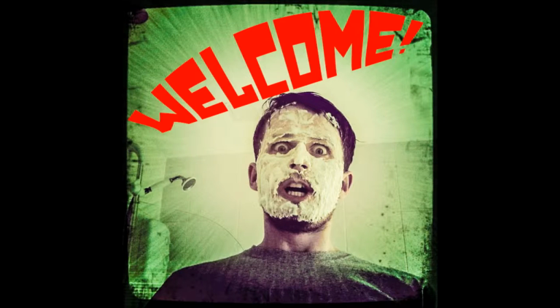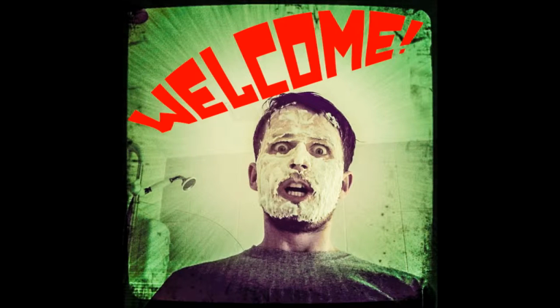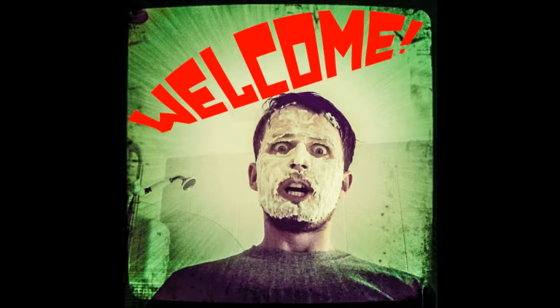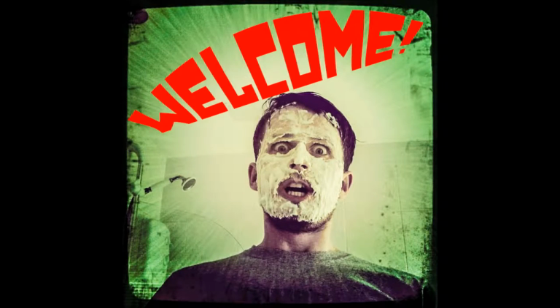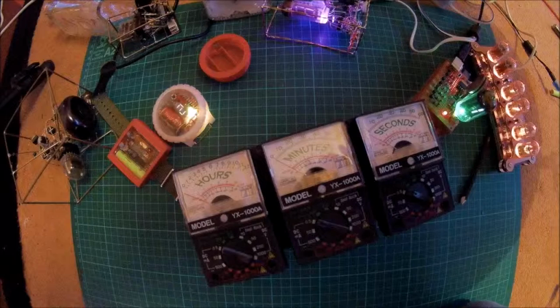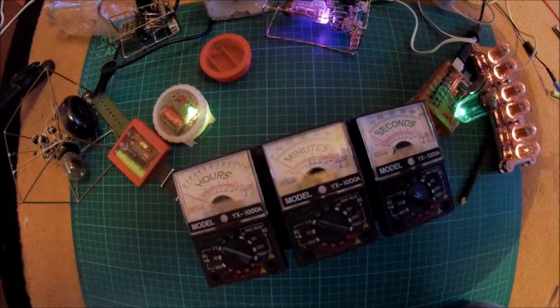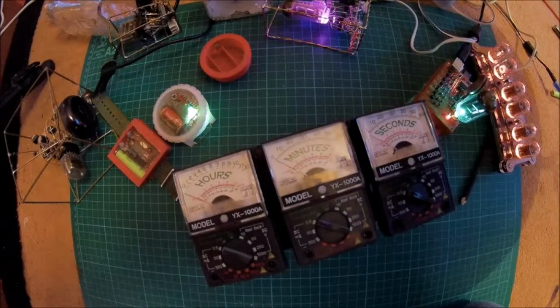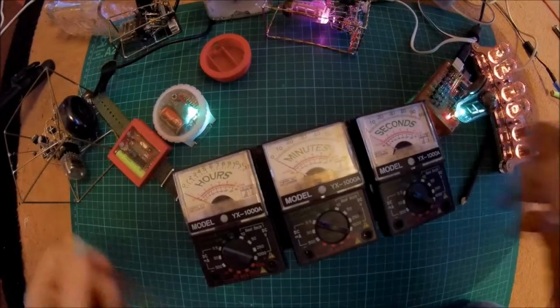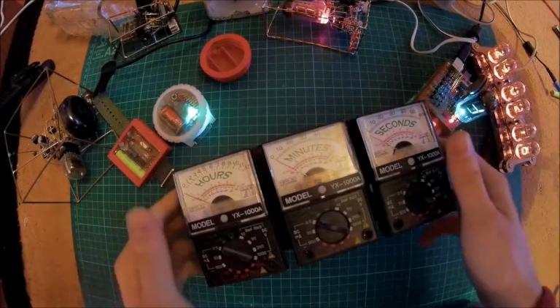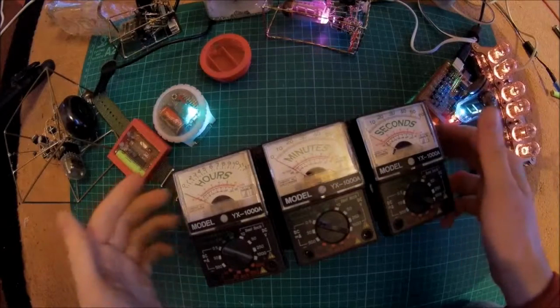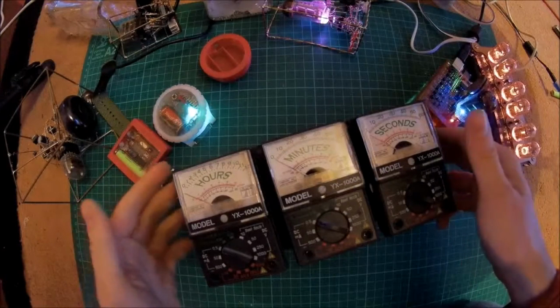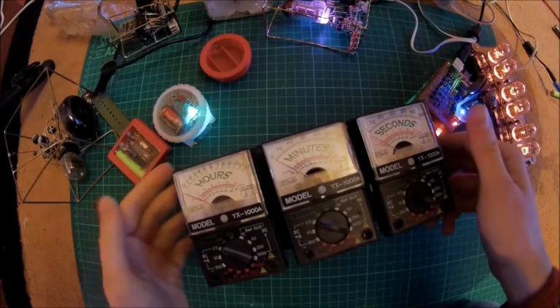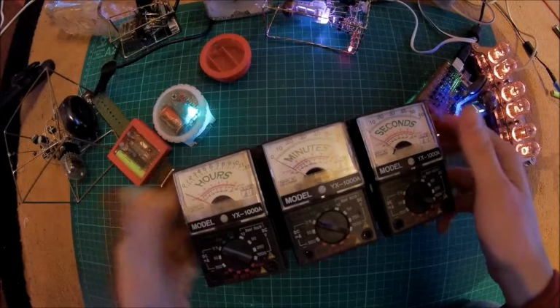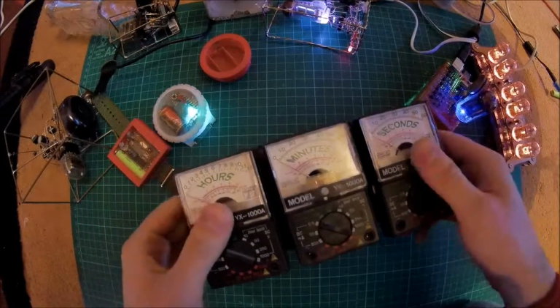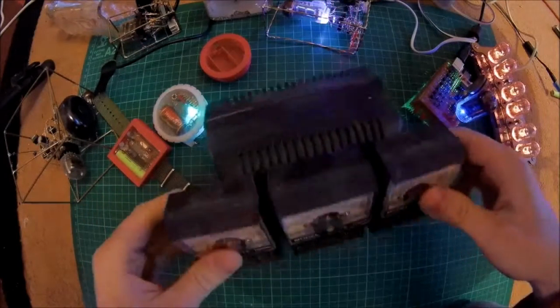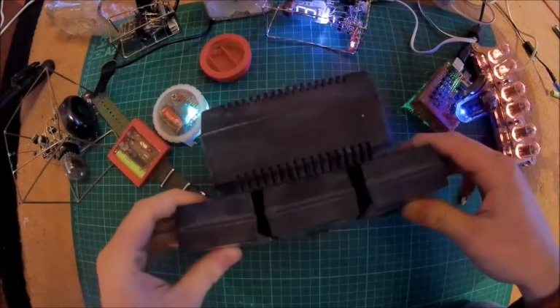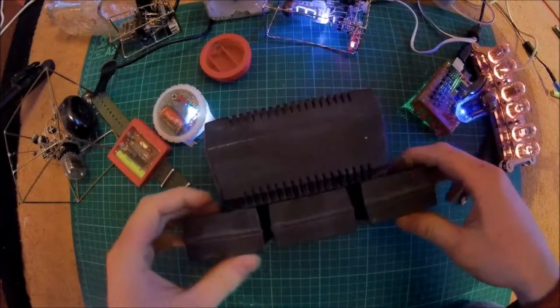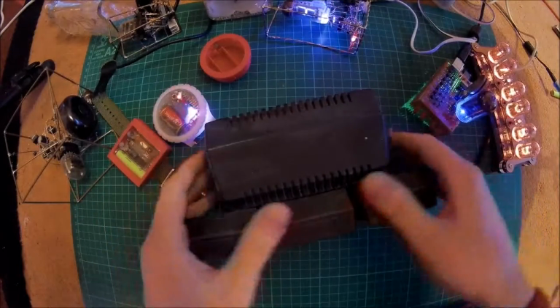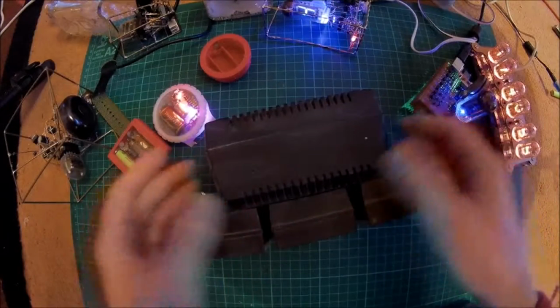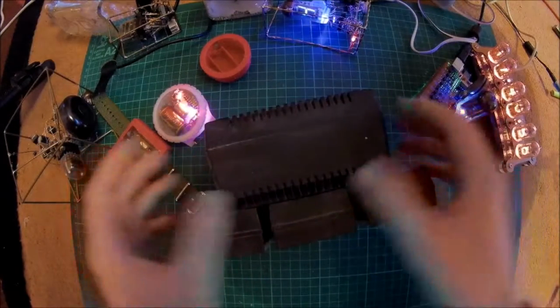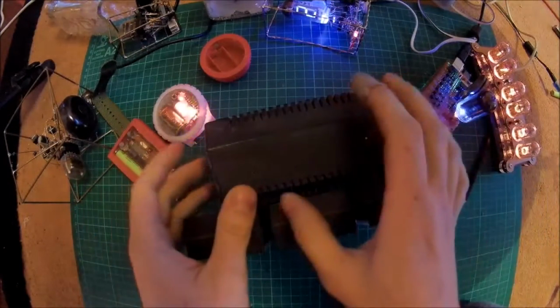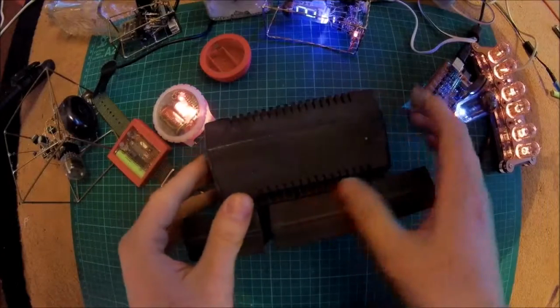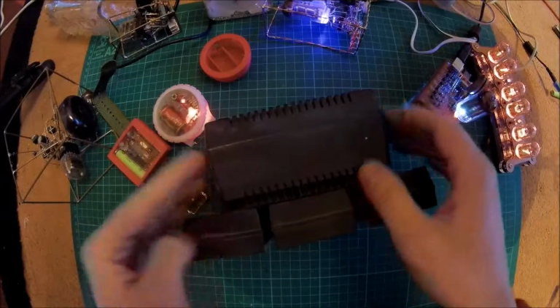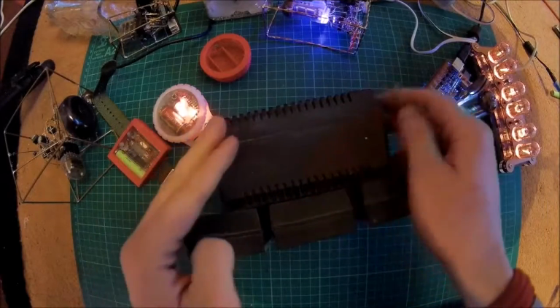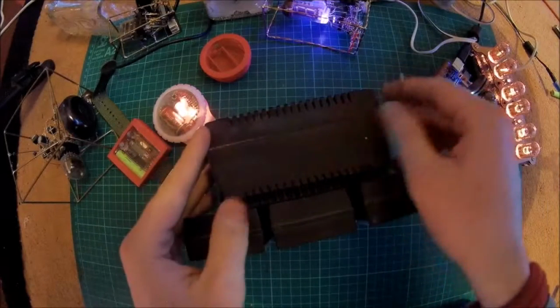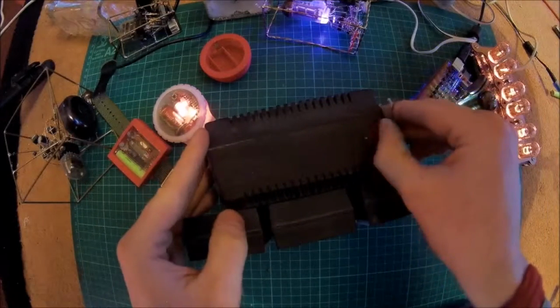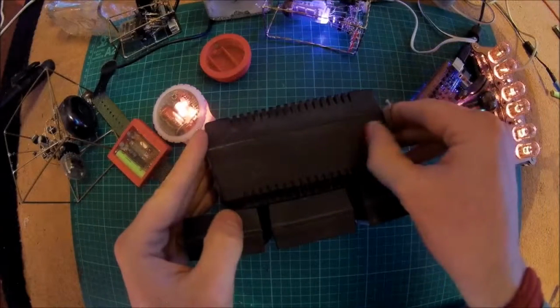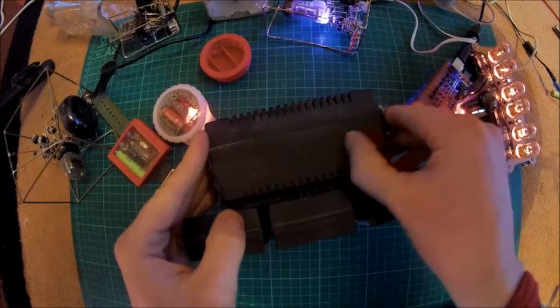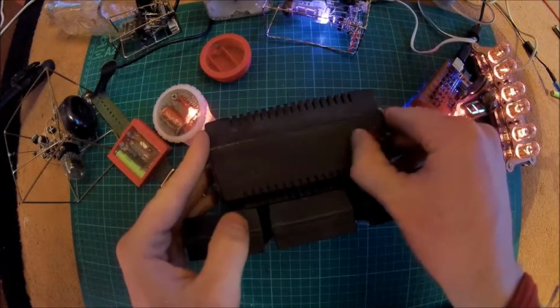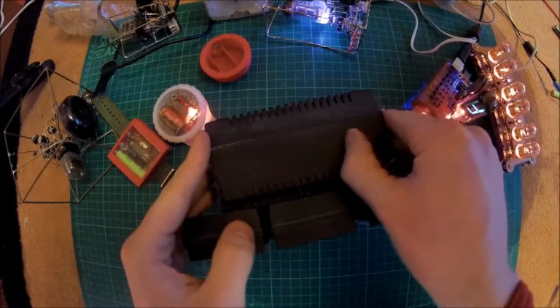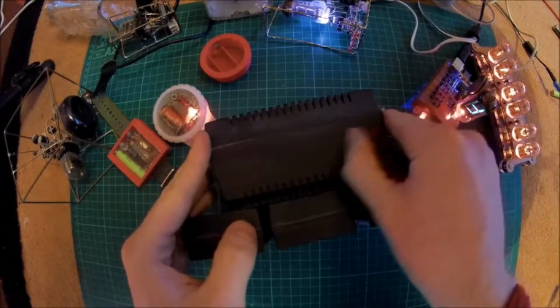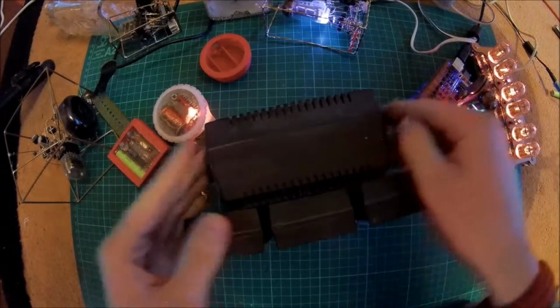Welcome to my channel. So next clock — this one I'll take no credit for anything to do with. Apart from the fact I put it together, because this was actually a guide off the internet and I followed it to the note.